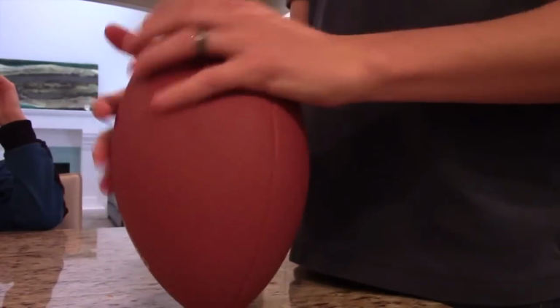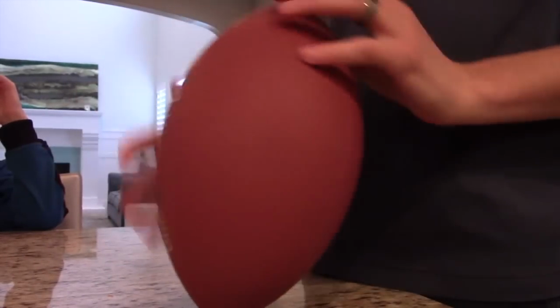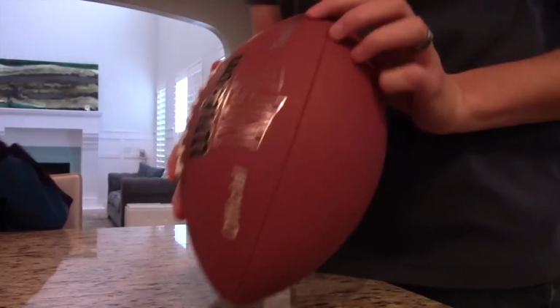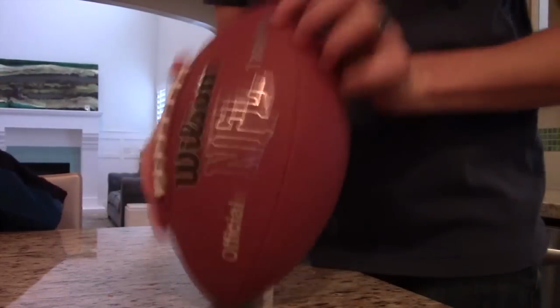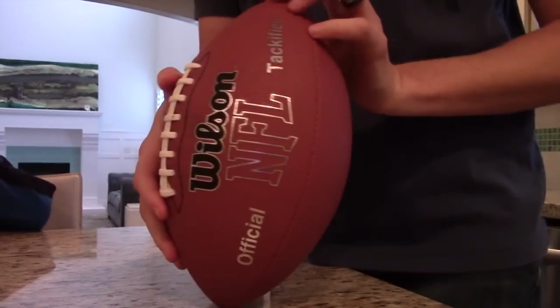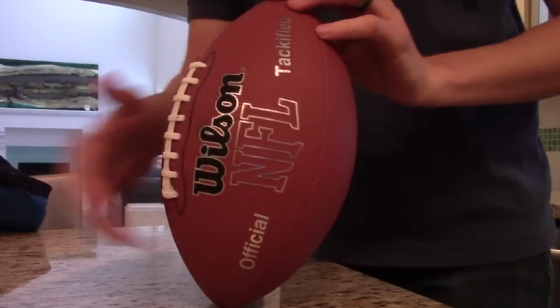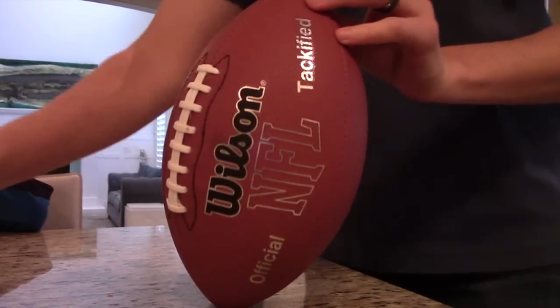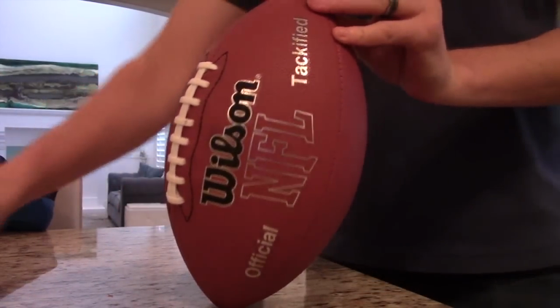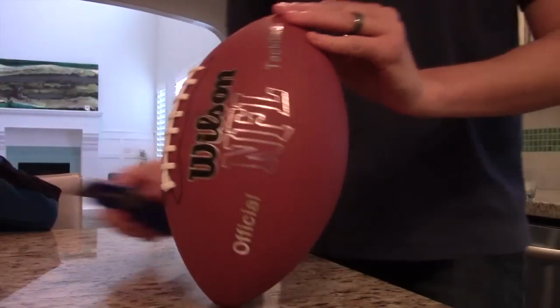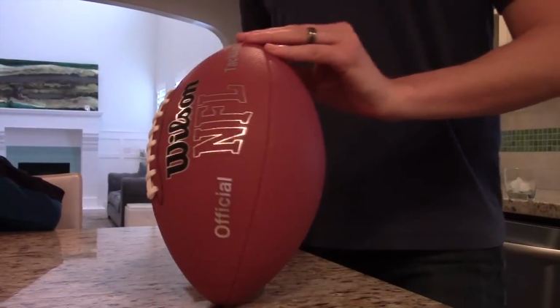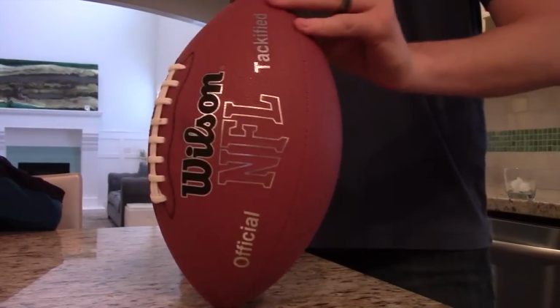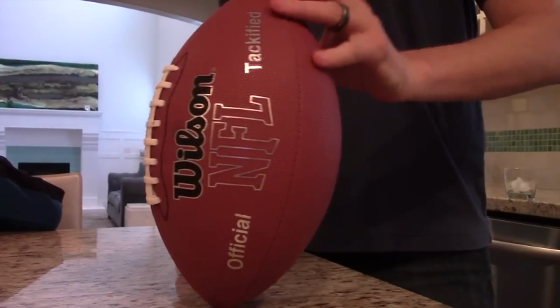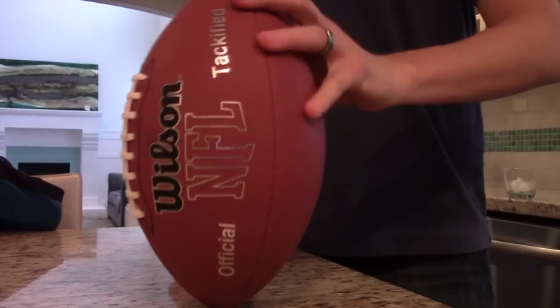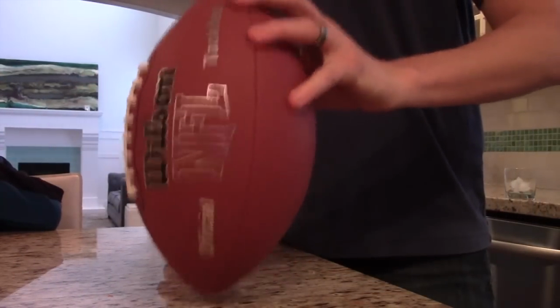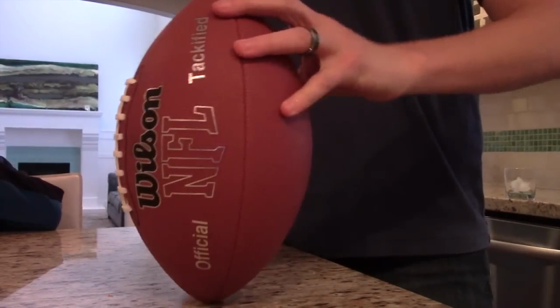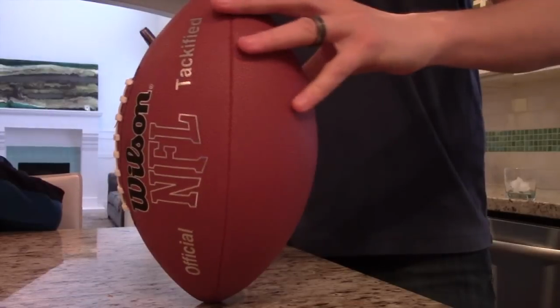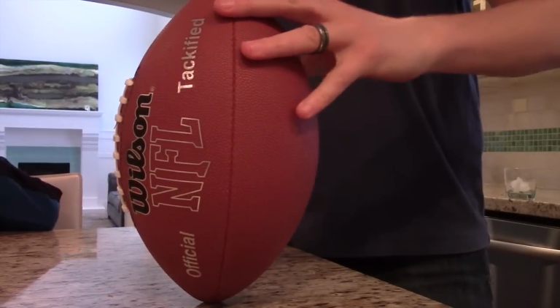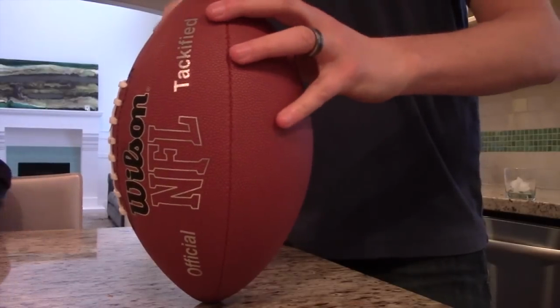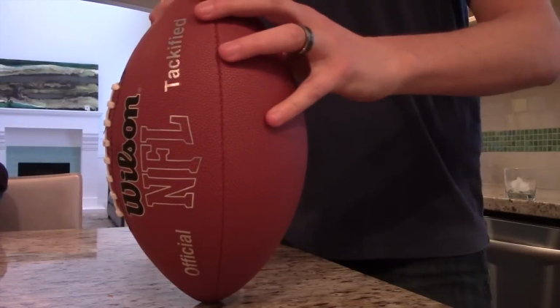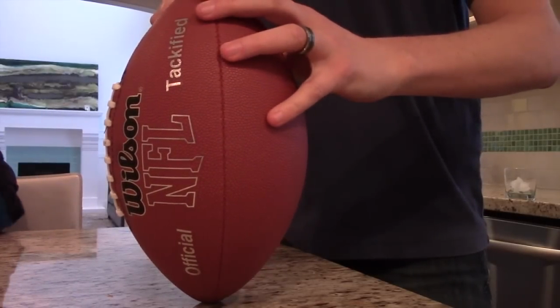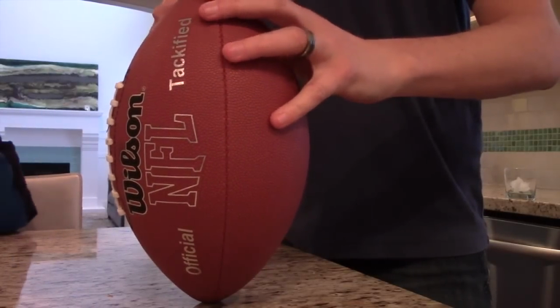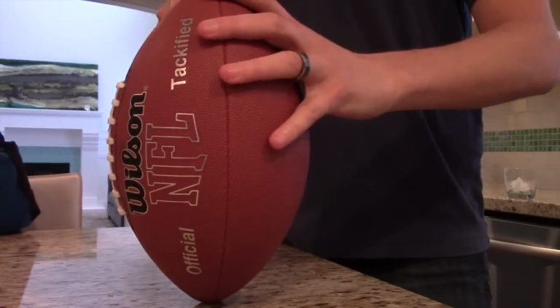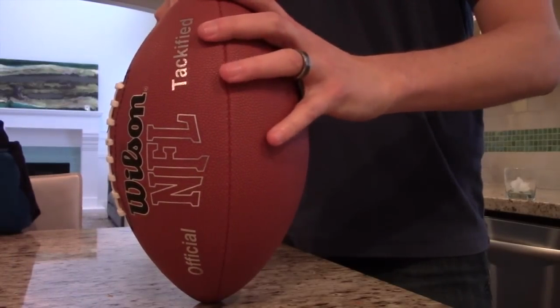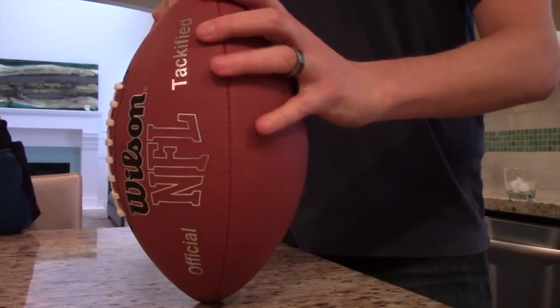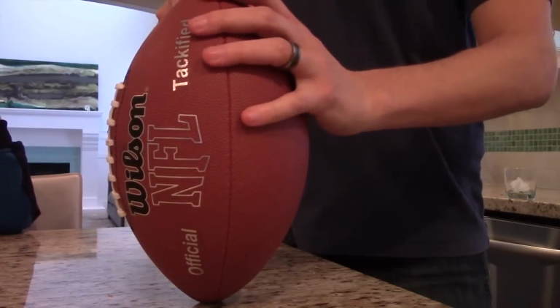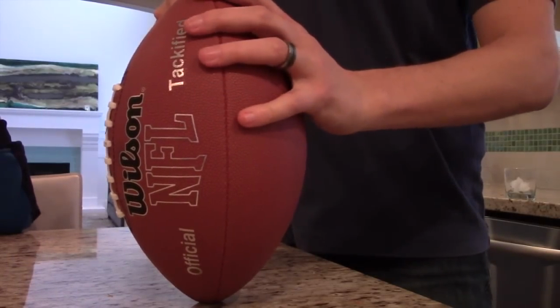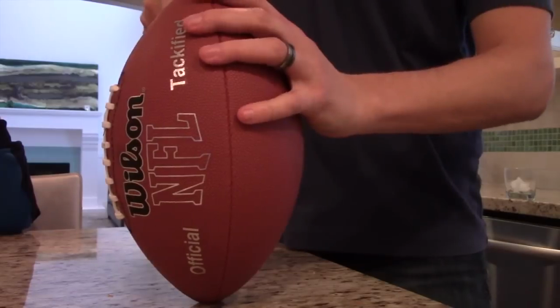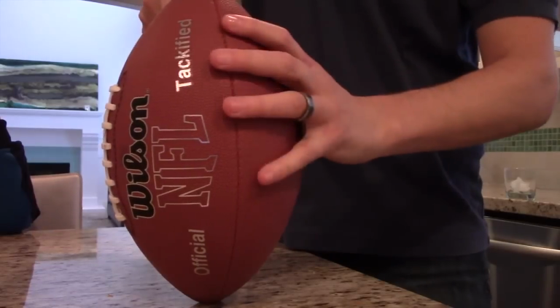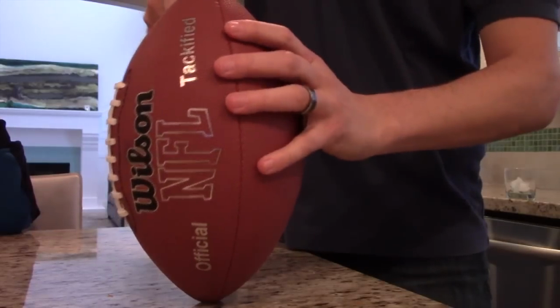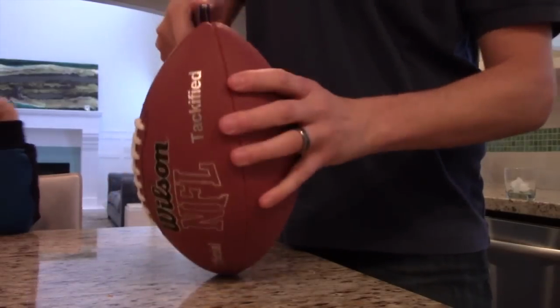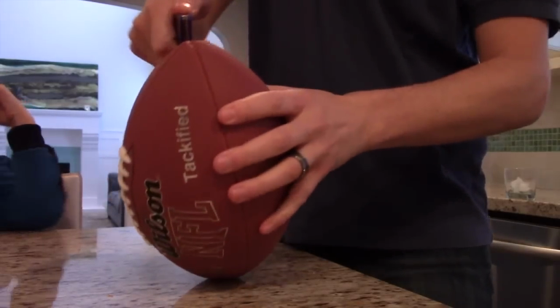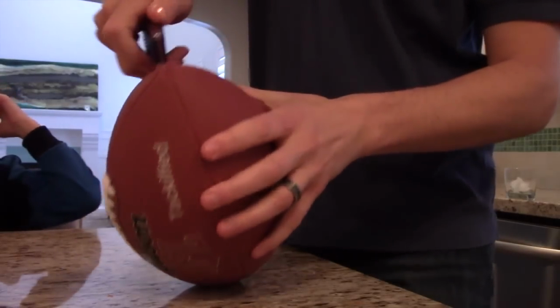Alright, we're getting fancy here, trying to spin the football. But let's get to the business here. Let's see what's inside this thing — it's an American football. Here we go.